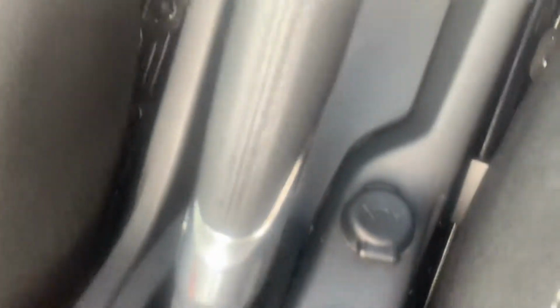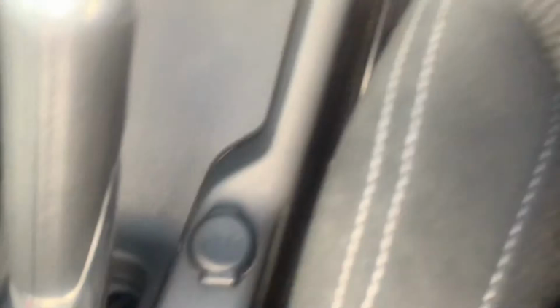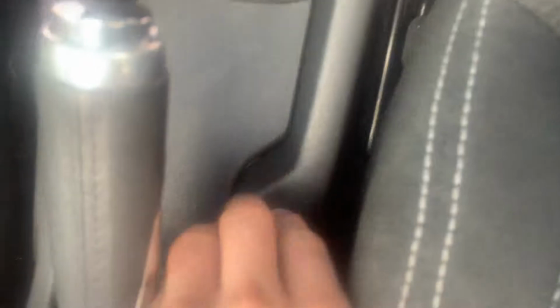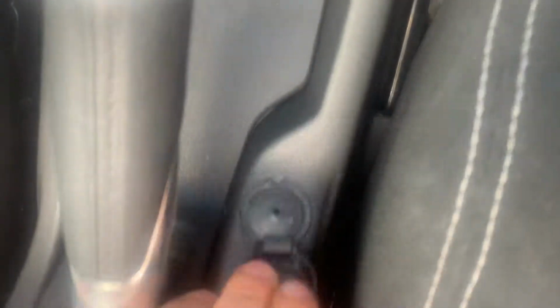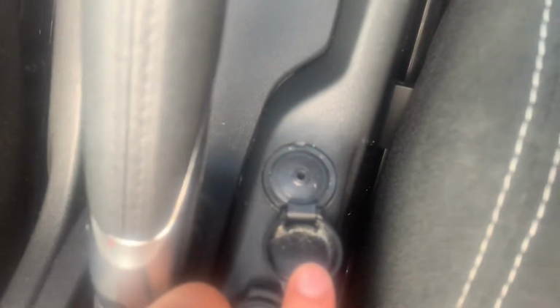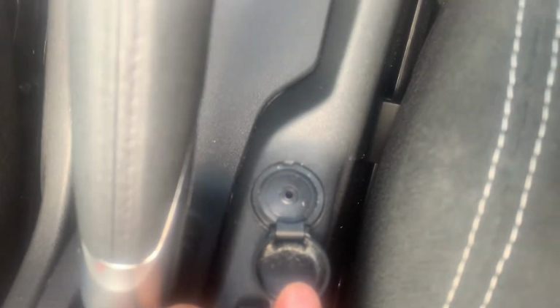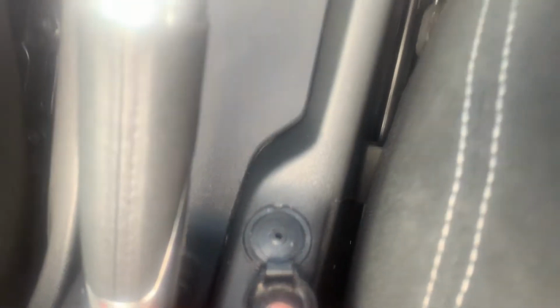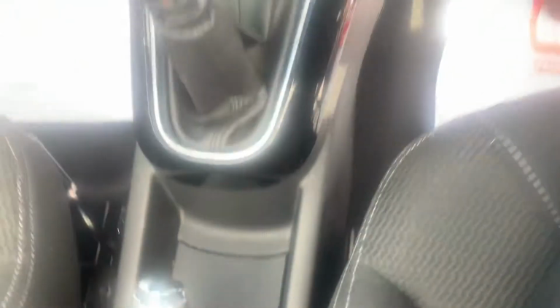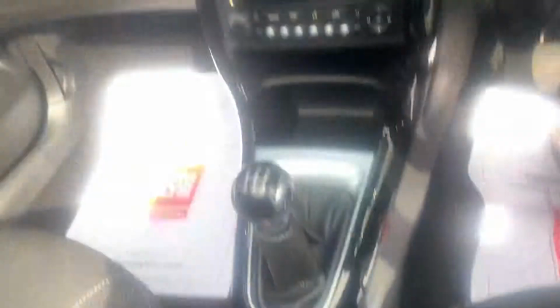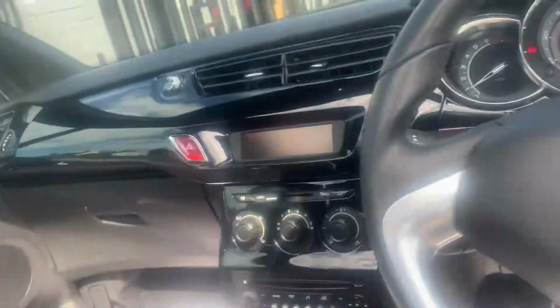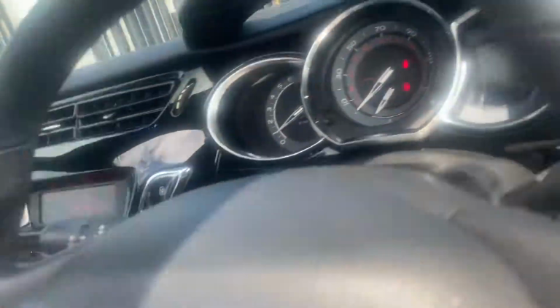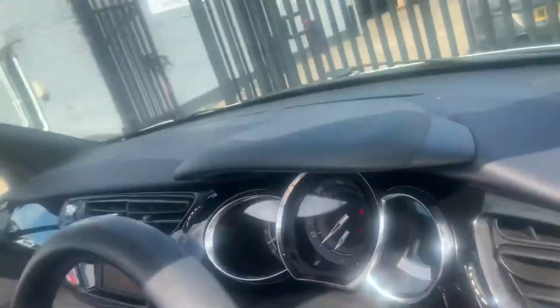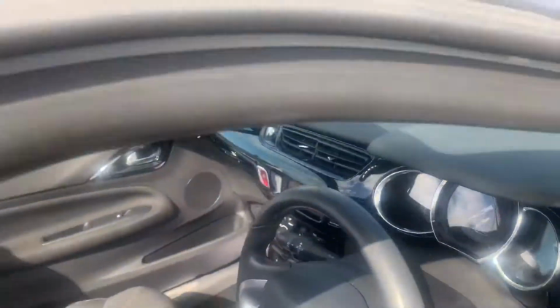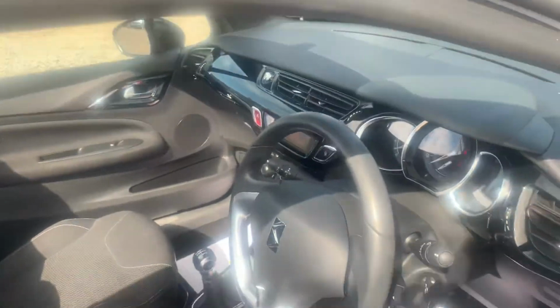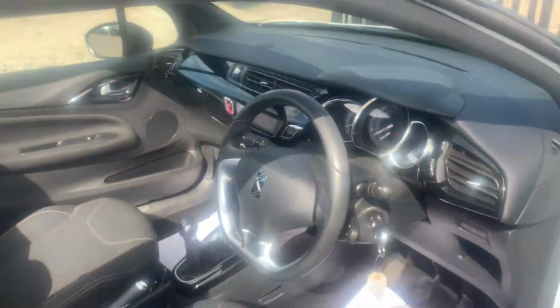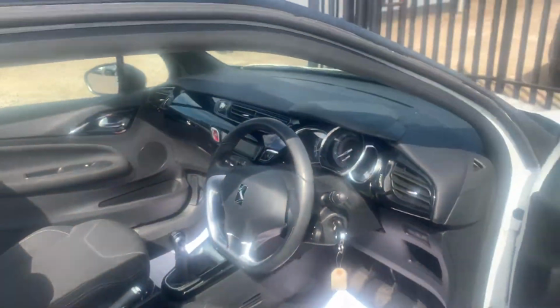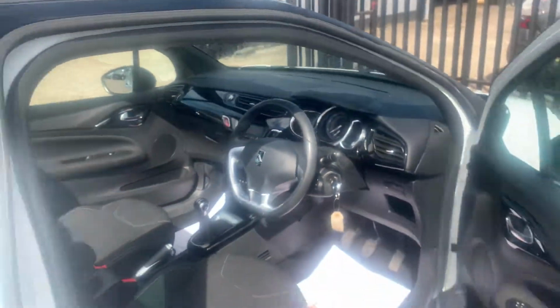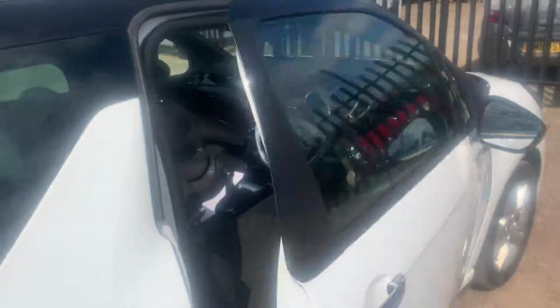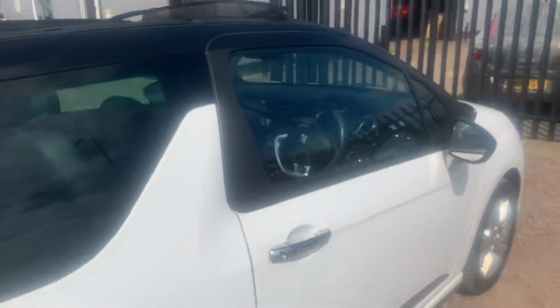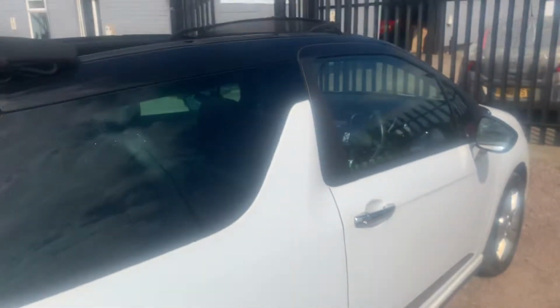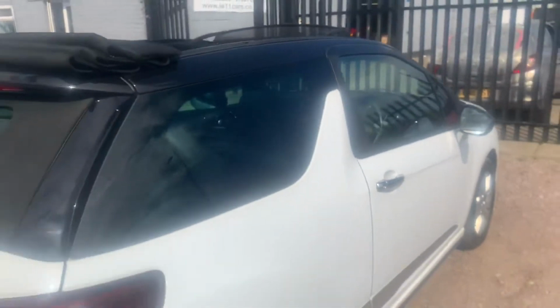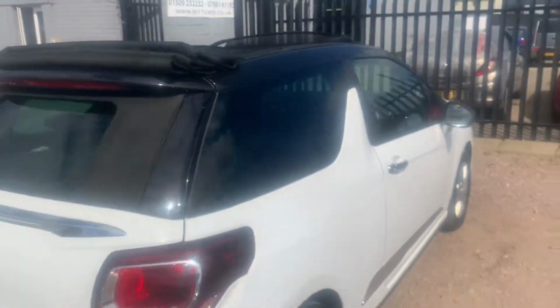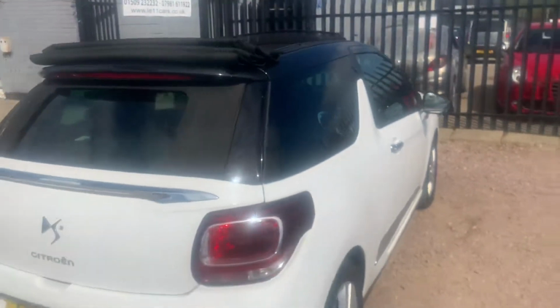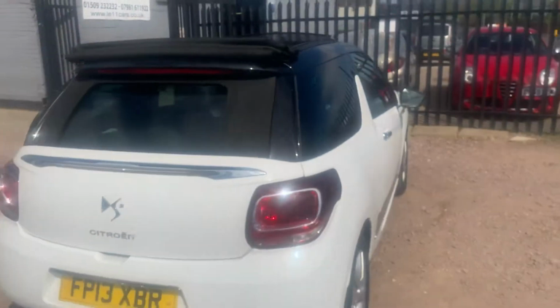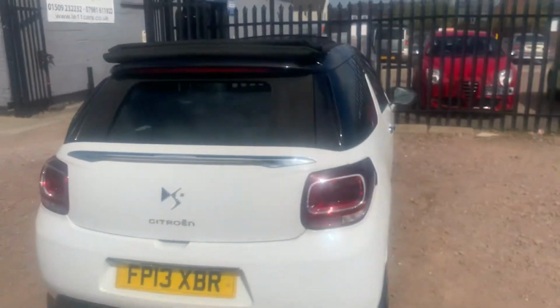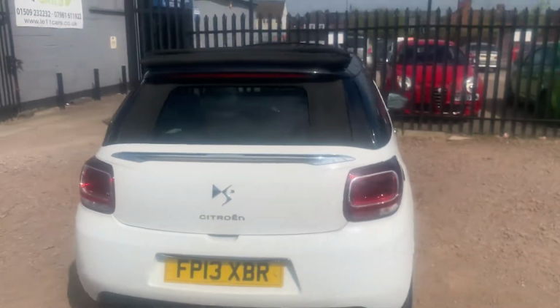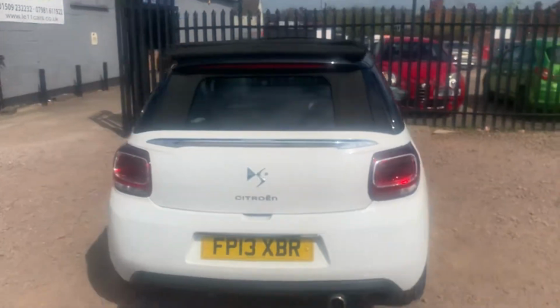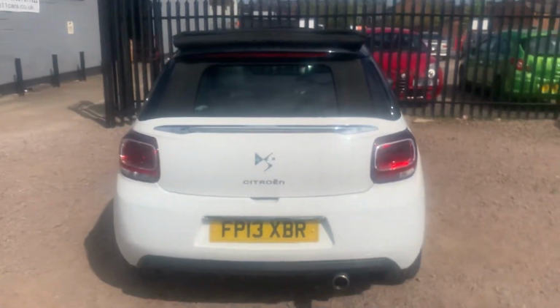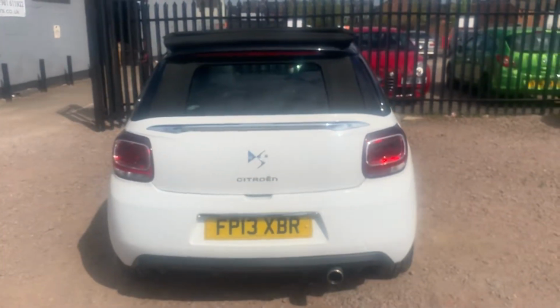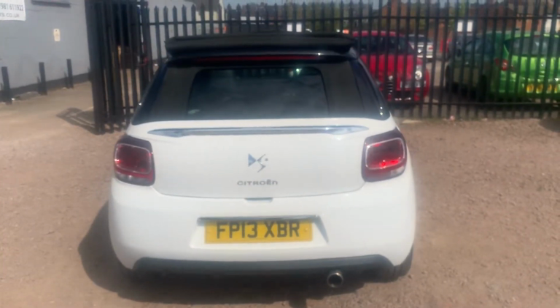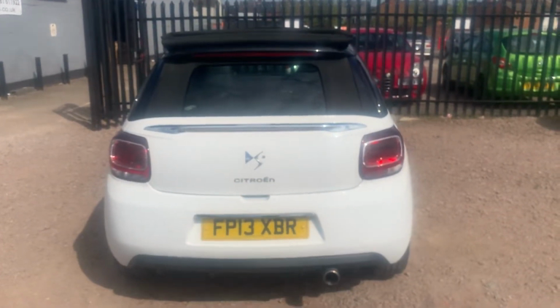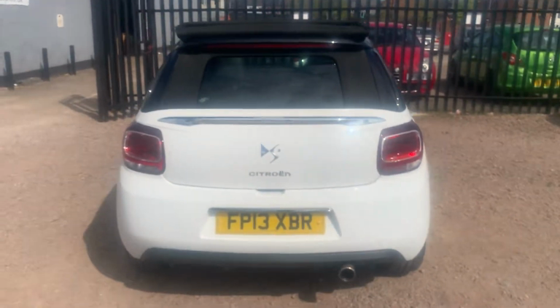There is also an AUX input as well. It really does glisten in the sunlight.